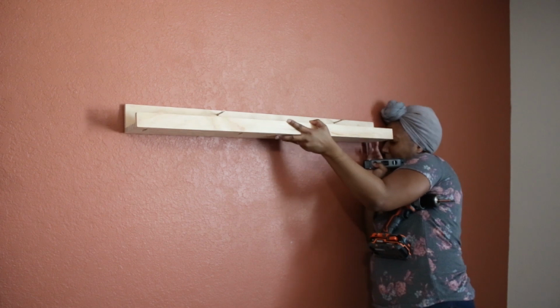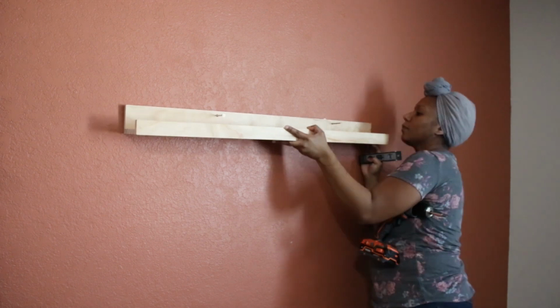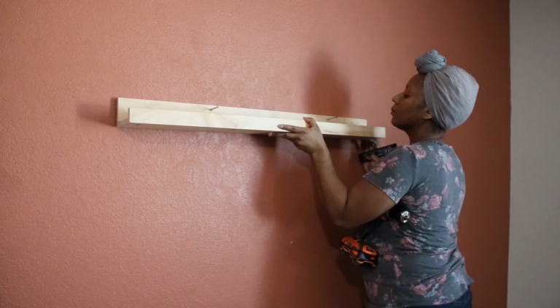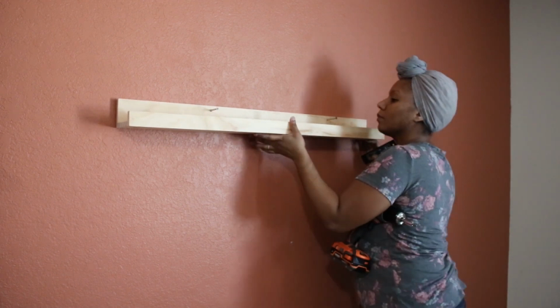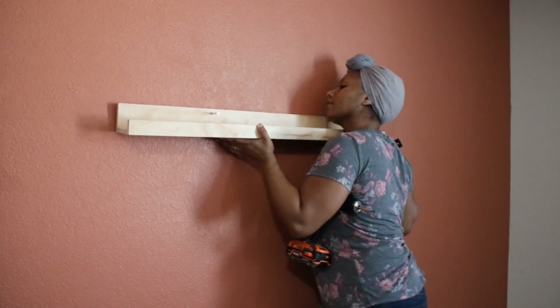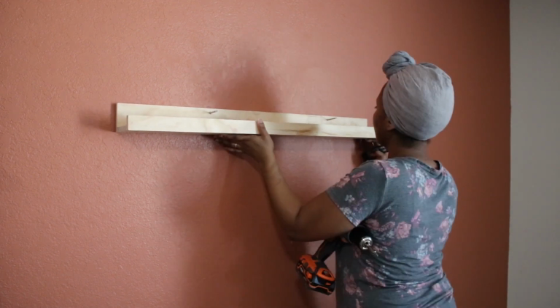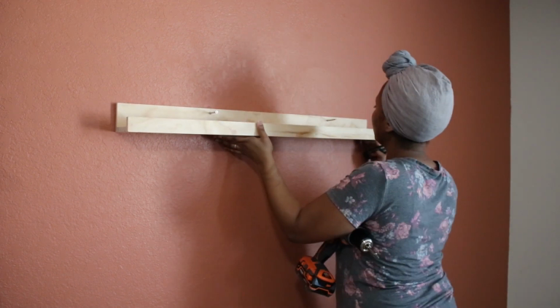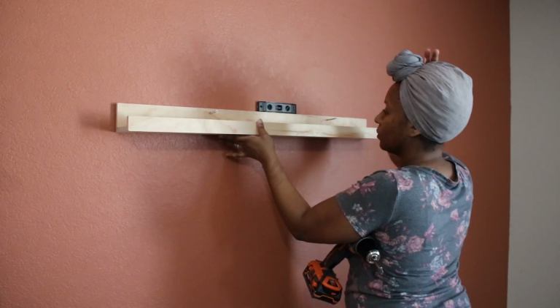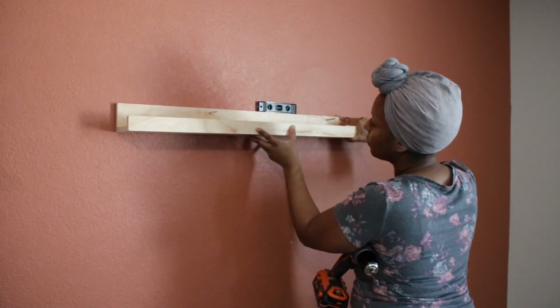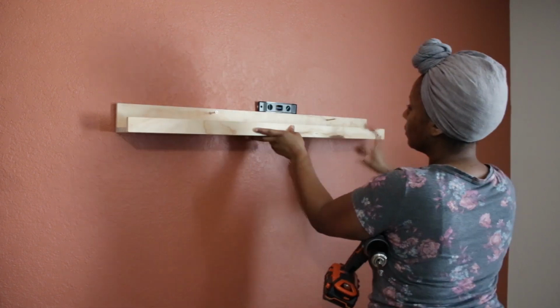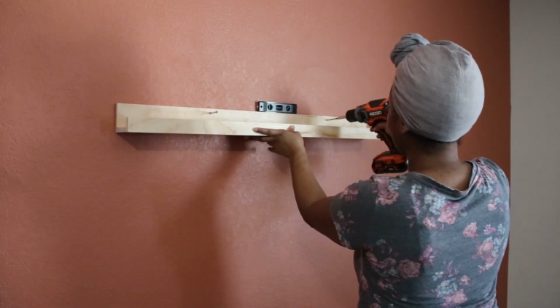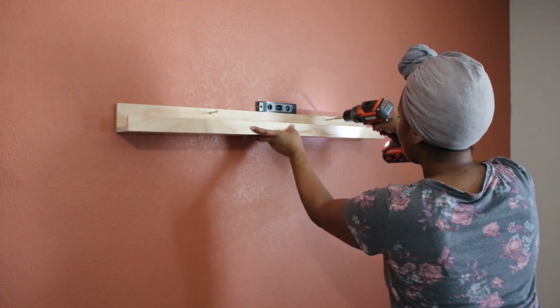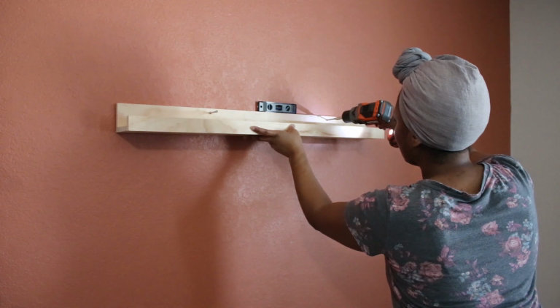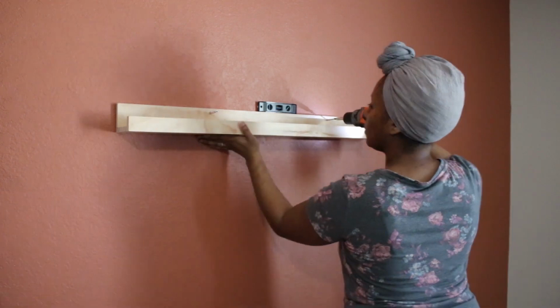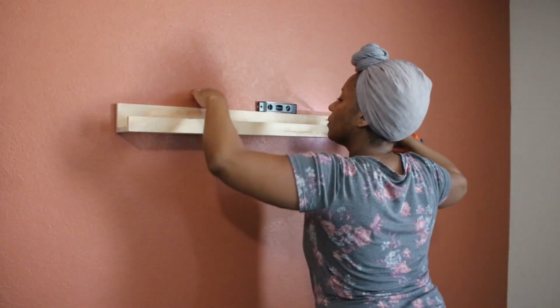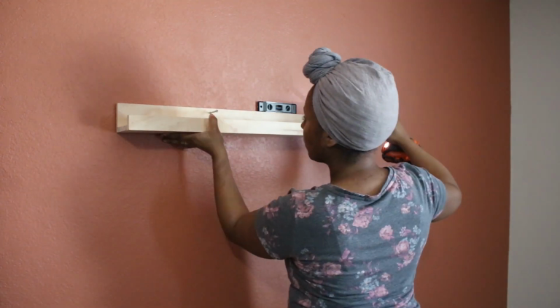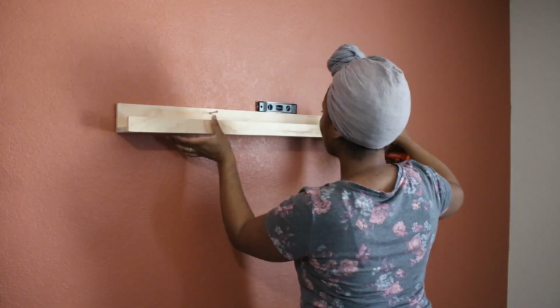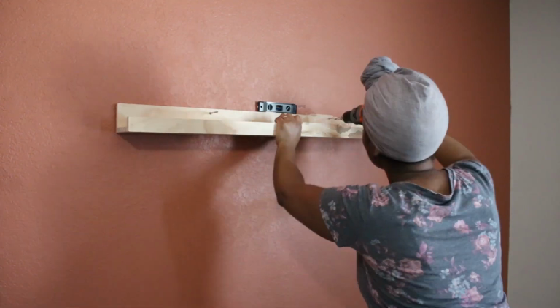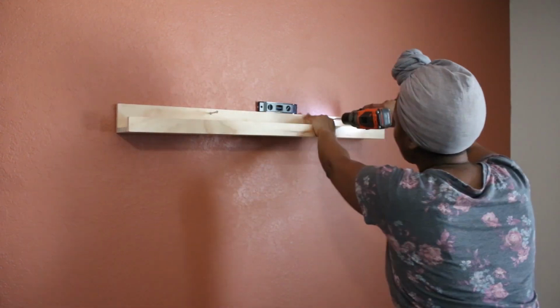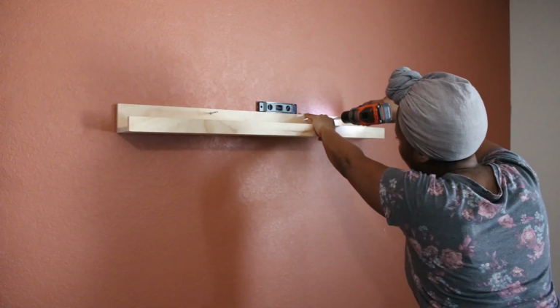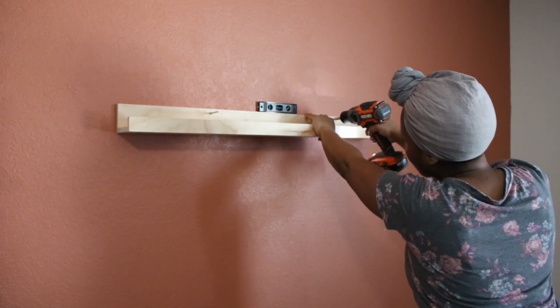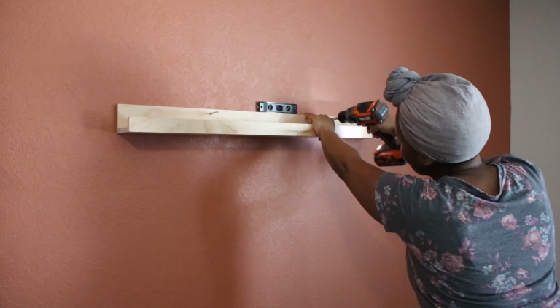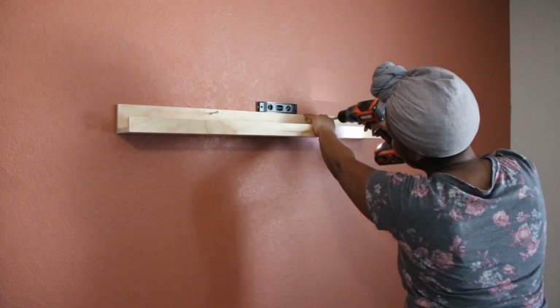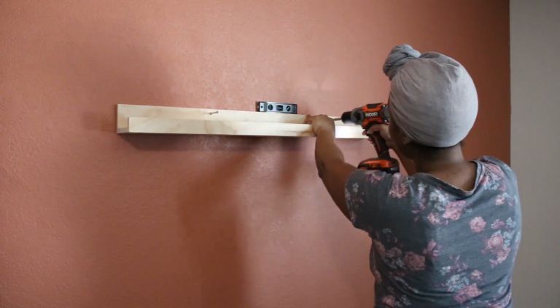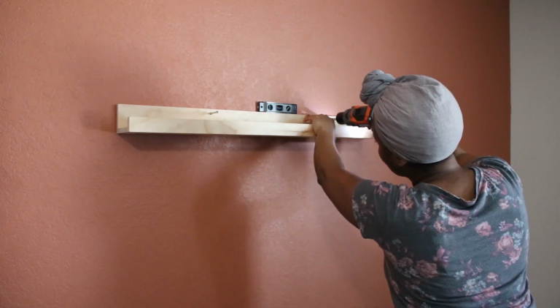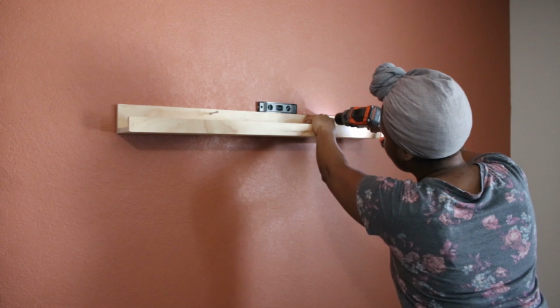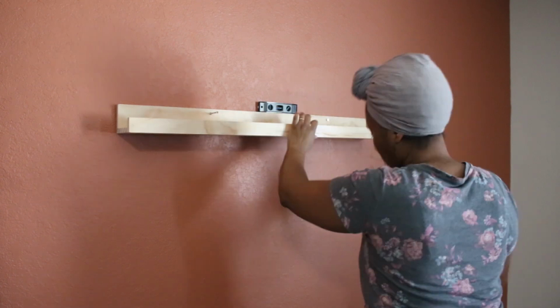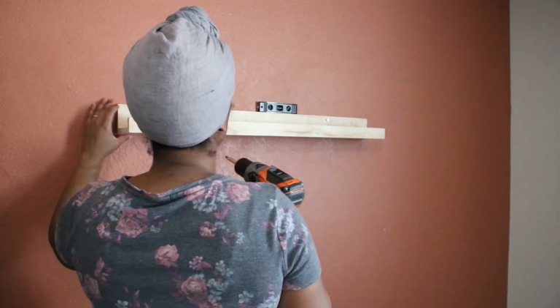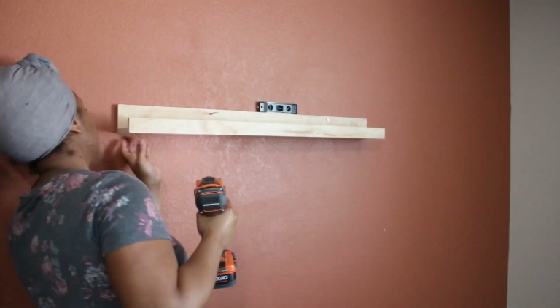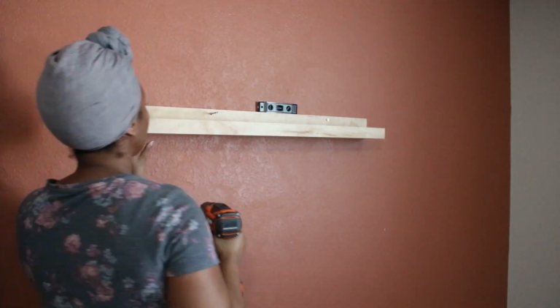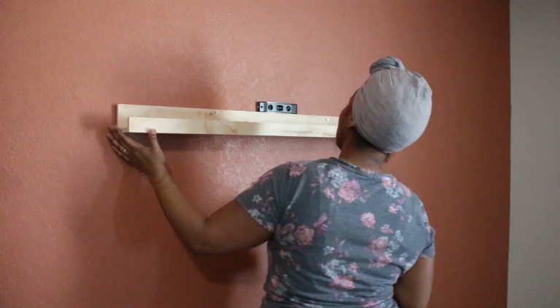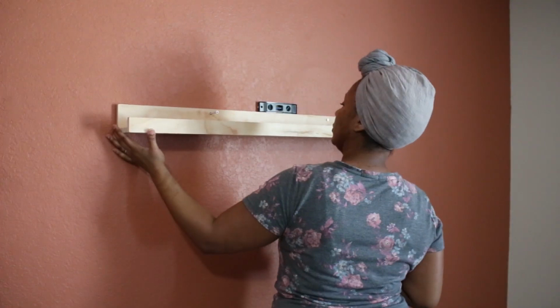I will show you the entire living room here soon, probably in the next few weeks, but I am going to be taking a break from inside projects and working on some outdoor decor so we can enjoy our outdoor spaces.